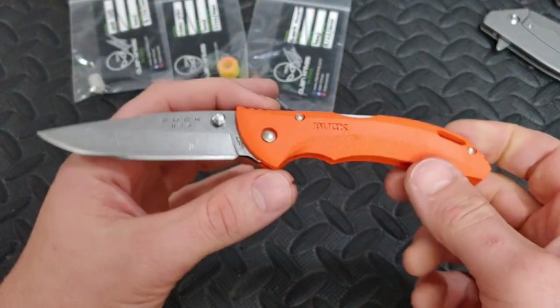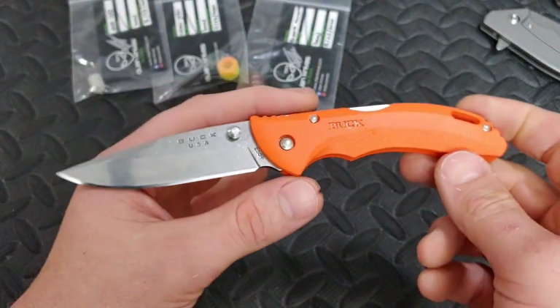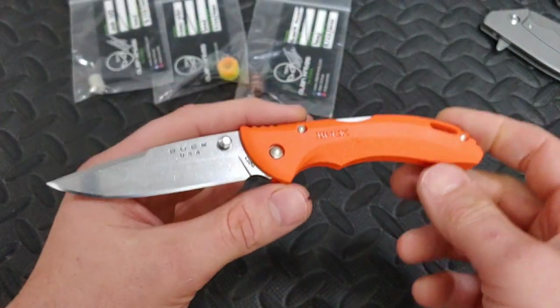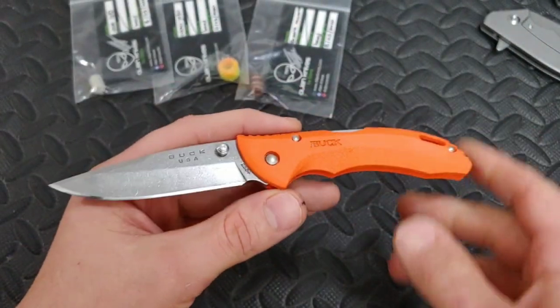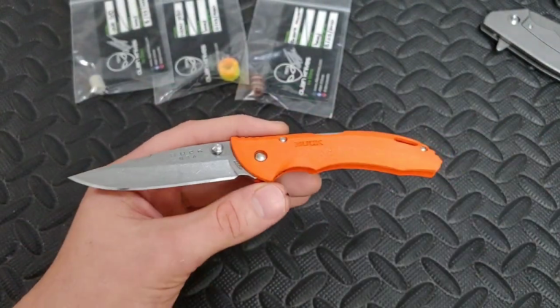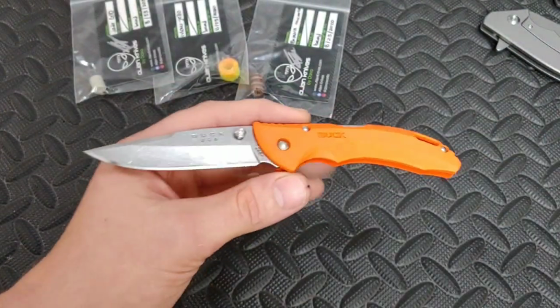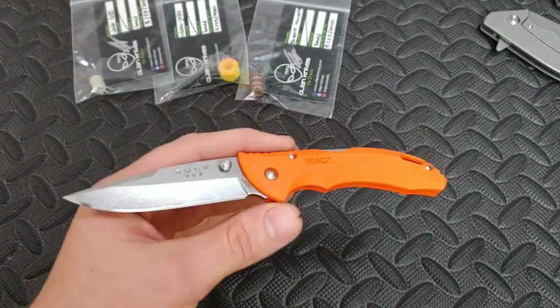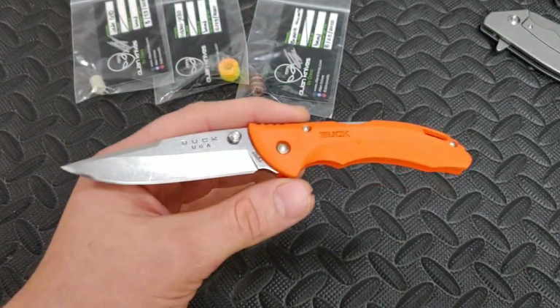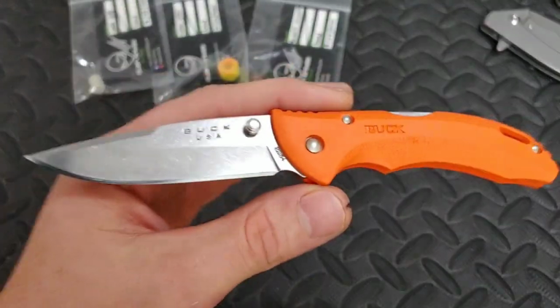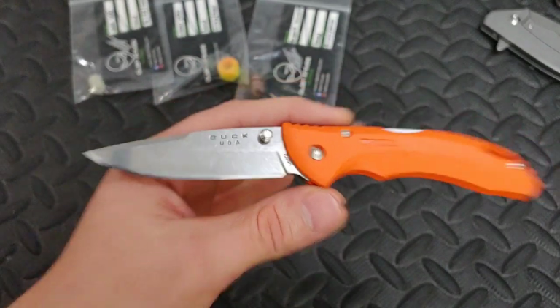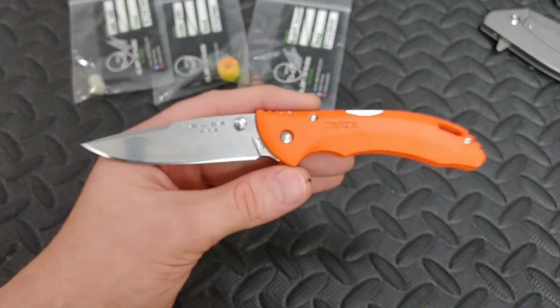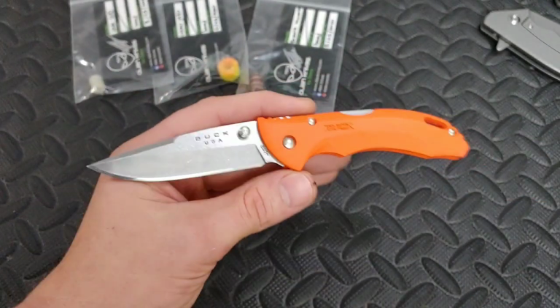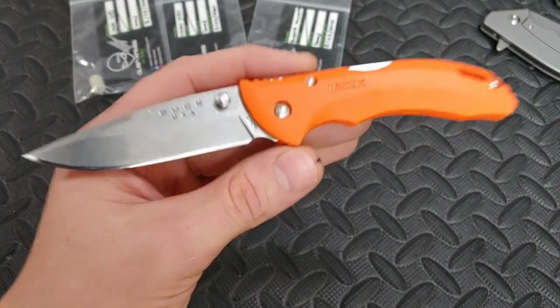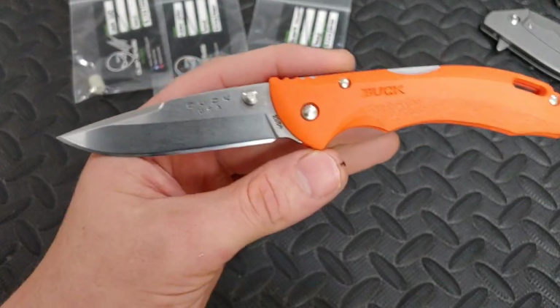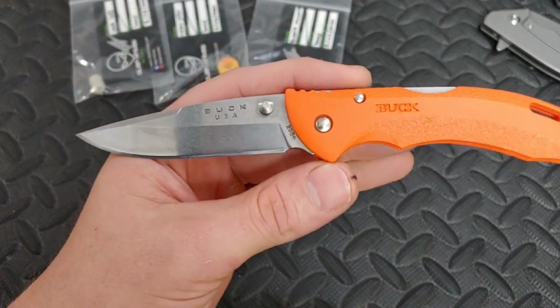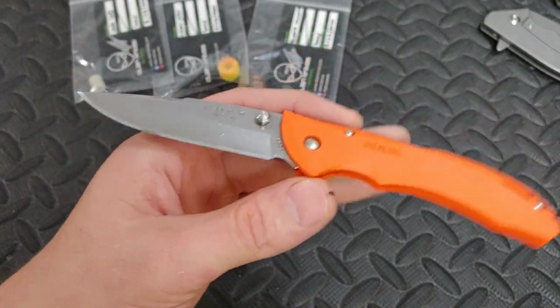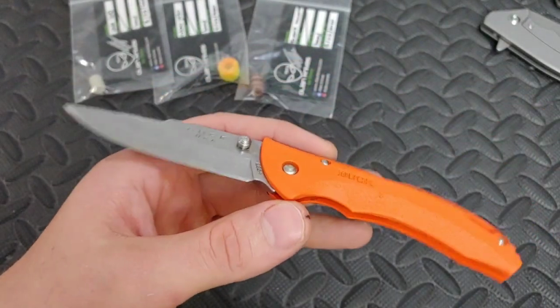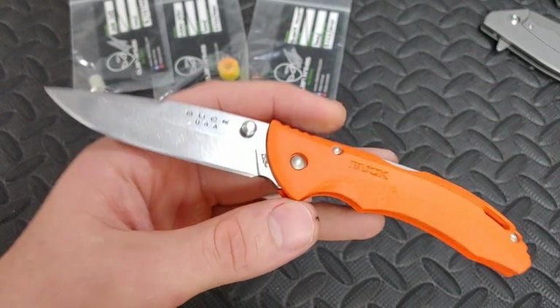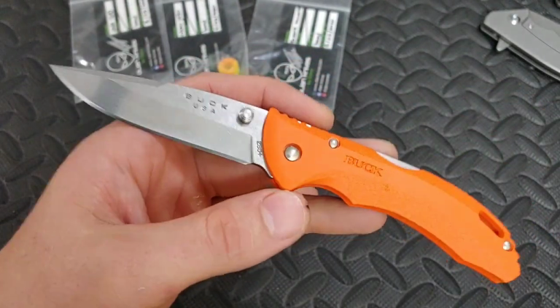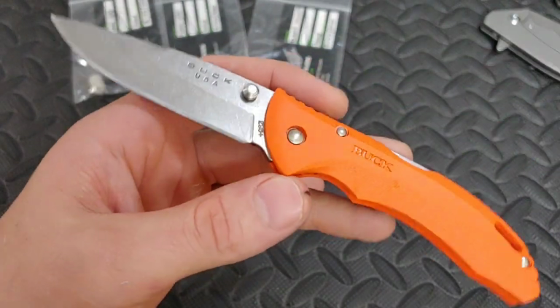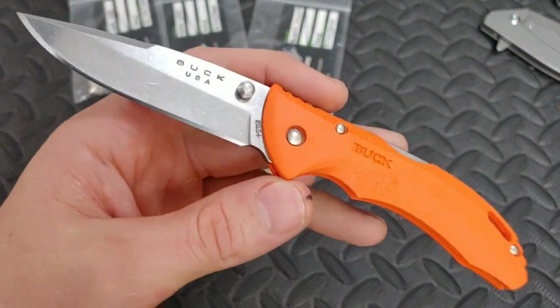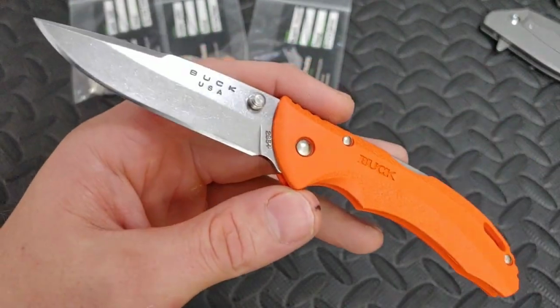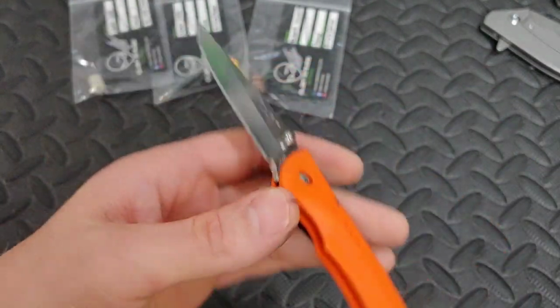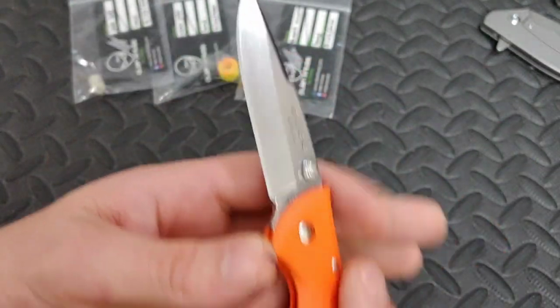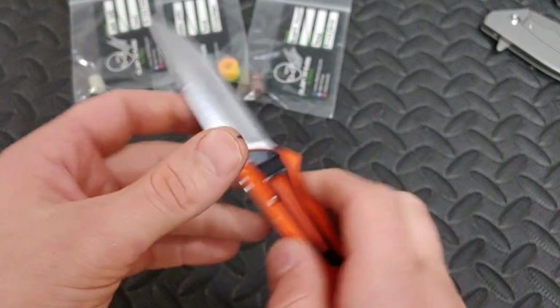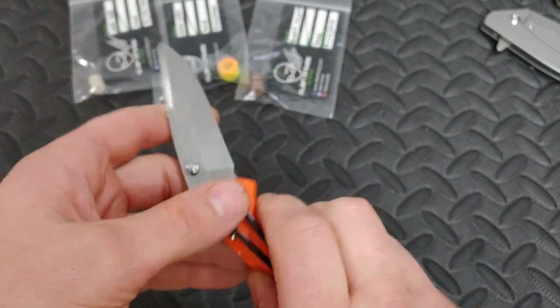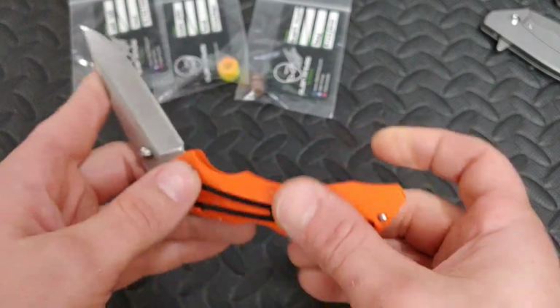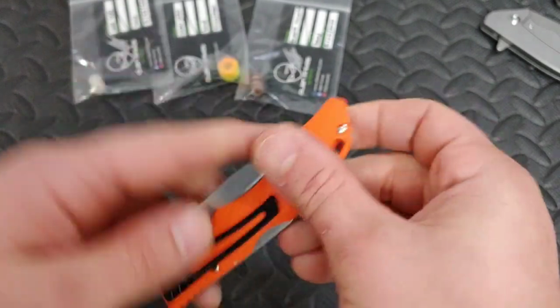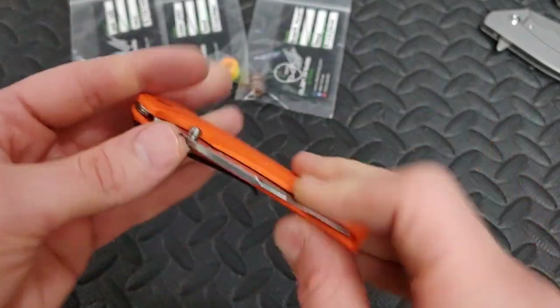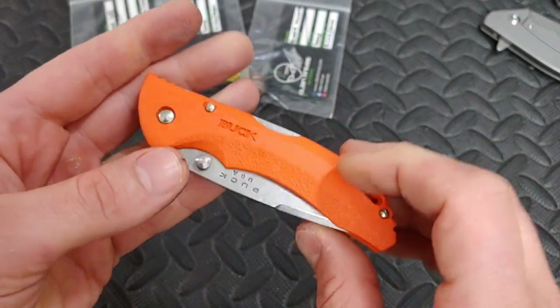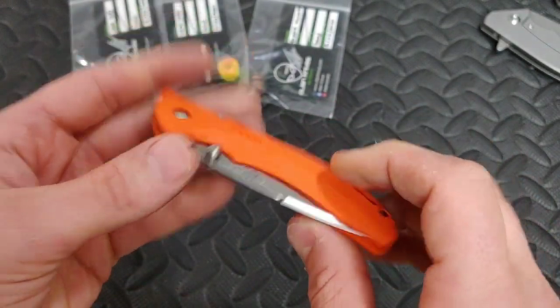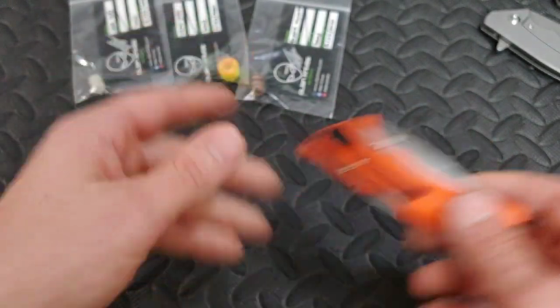I'm Jared. My lovely wife Kara should be home any minute from work and today we're checking out the Buck Bantam 285 Plus. This is the Buck Bantam Lightweight.